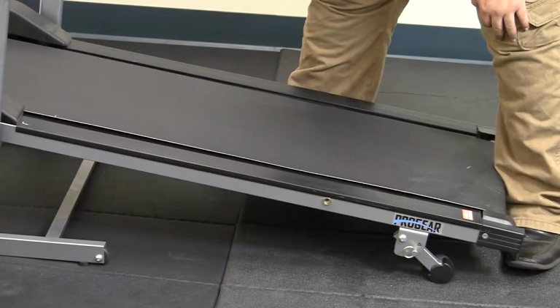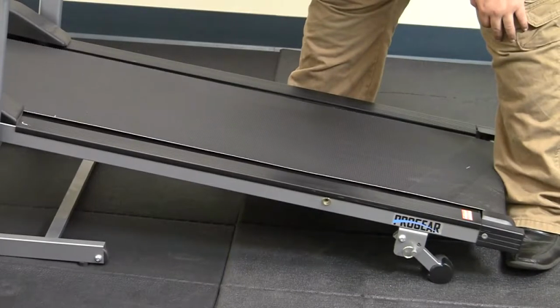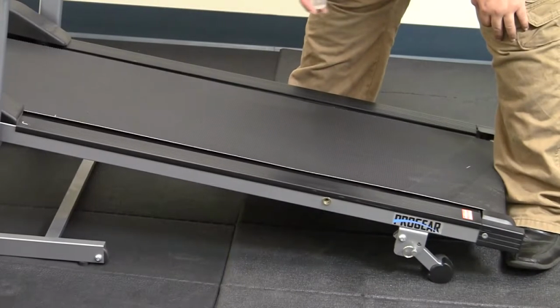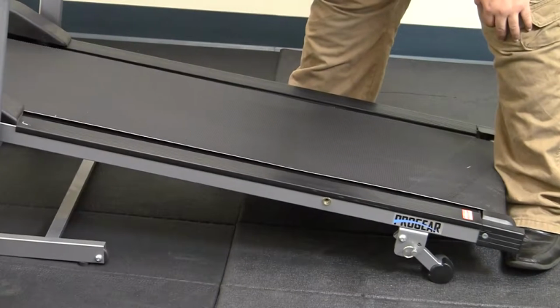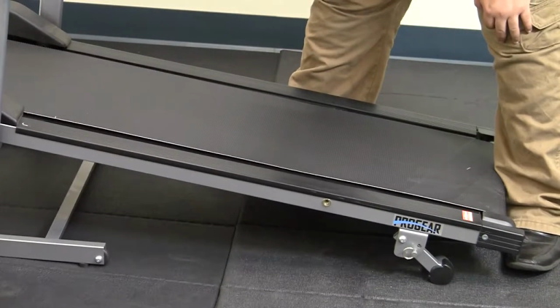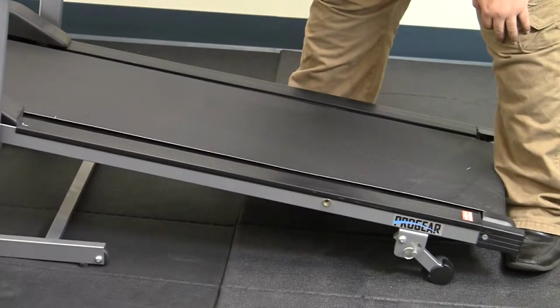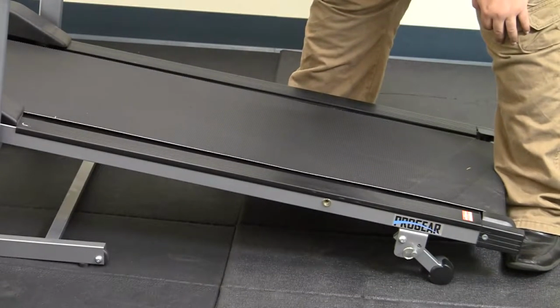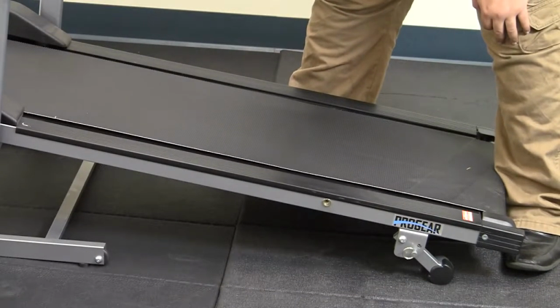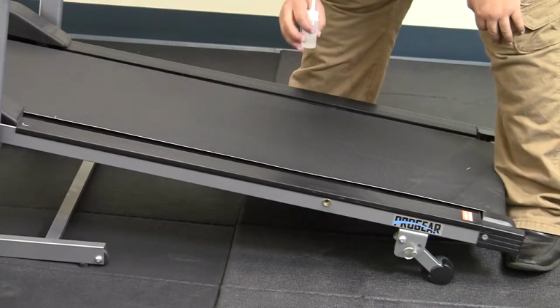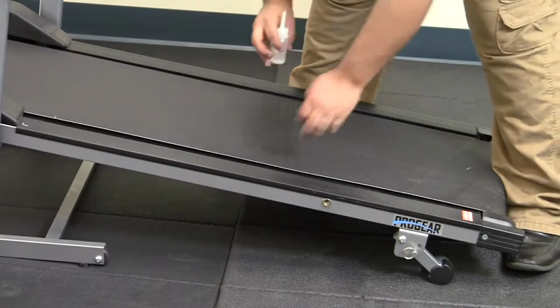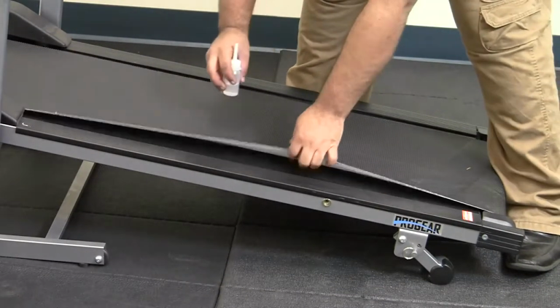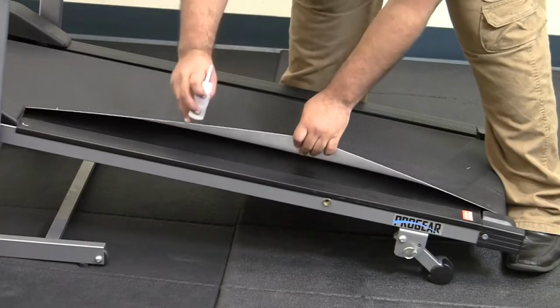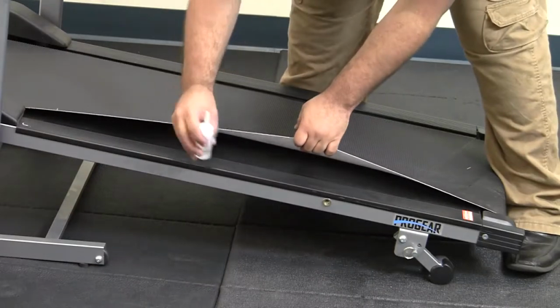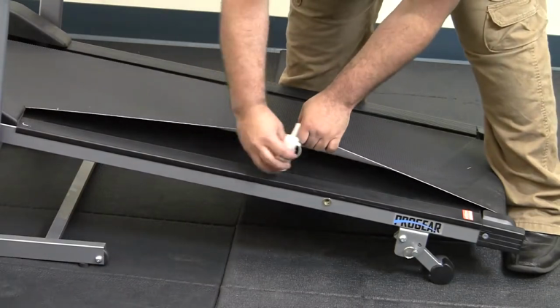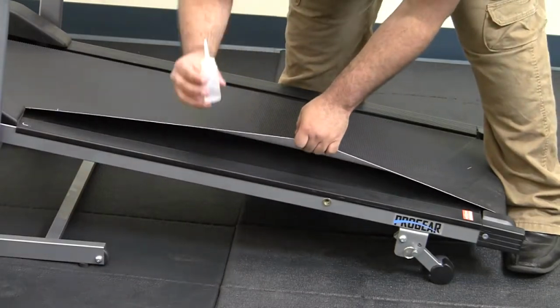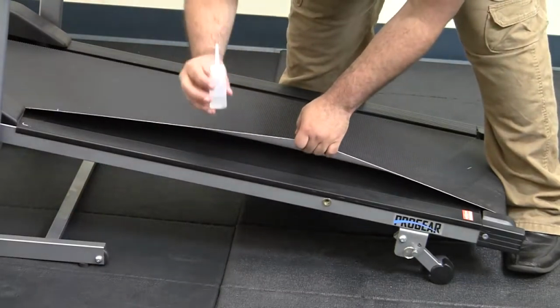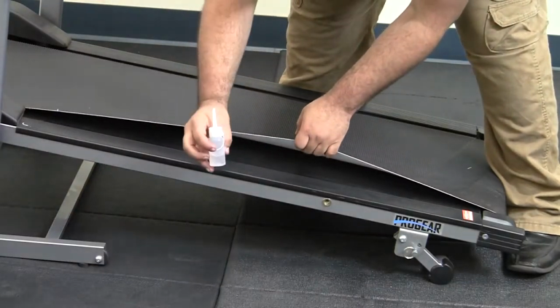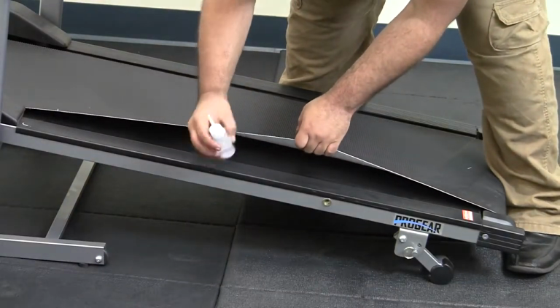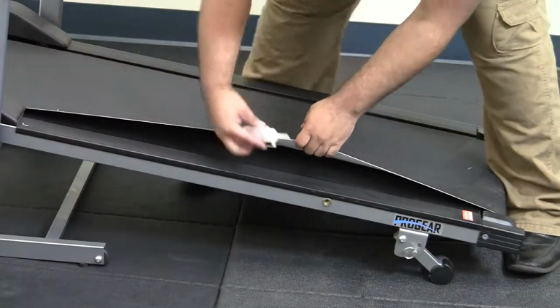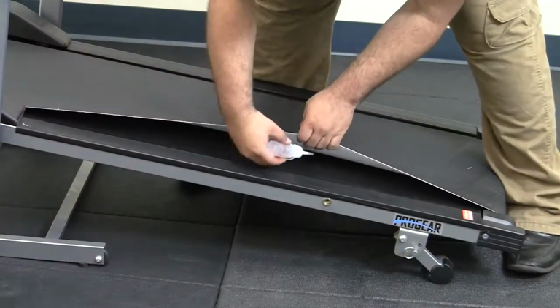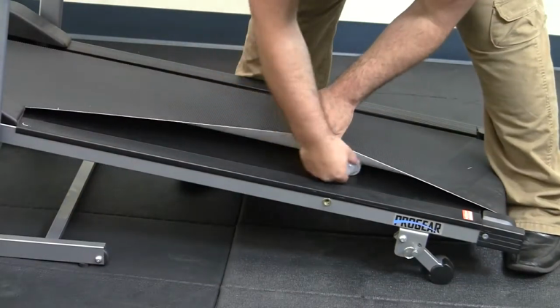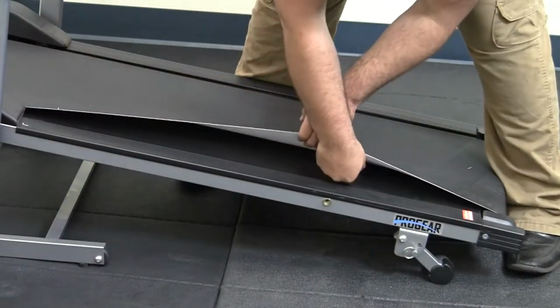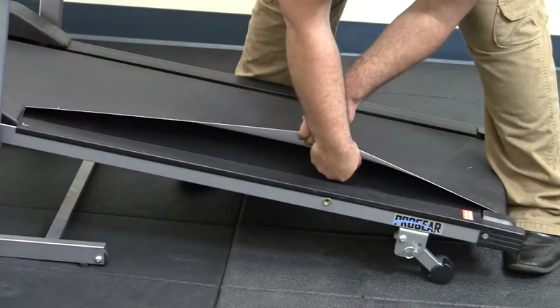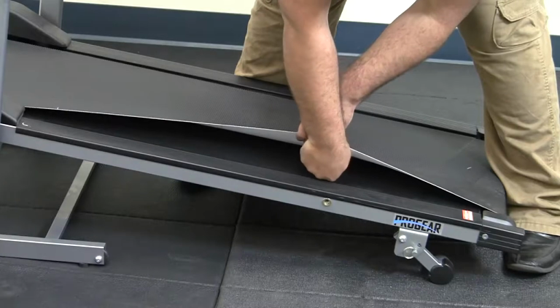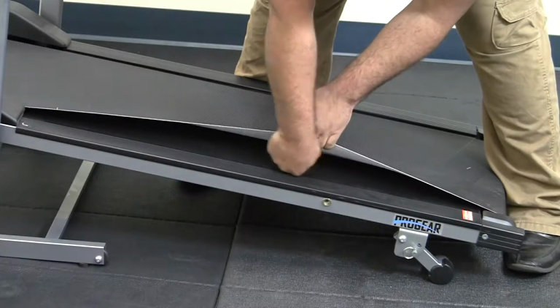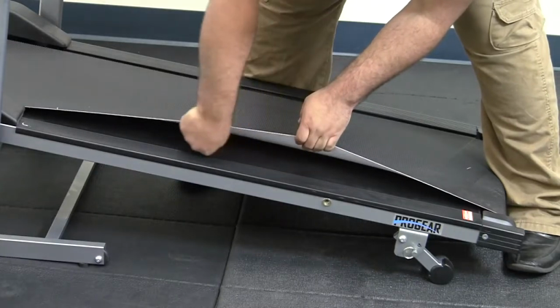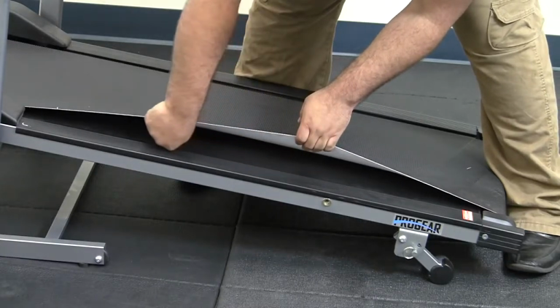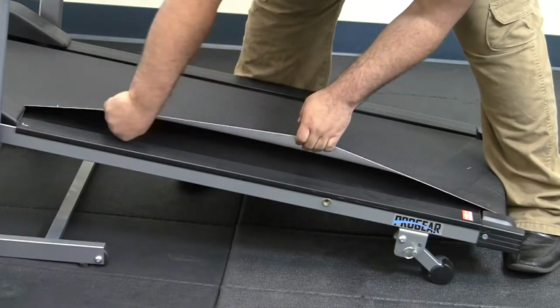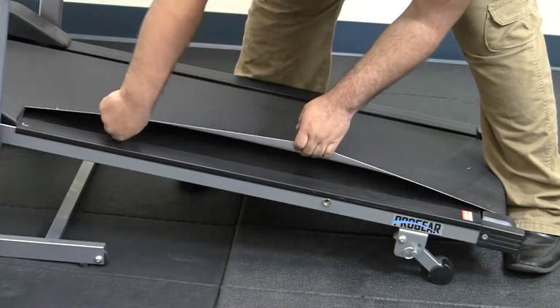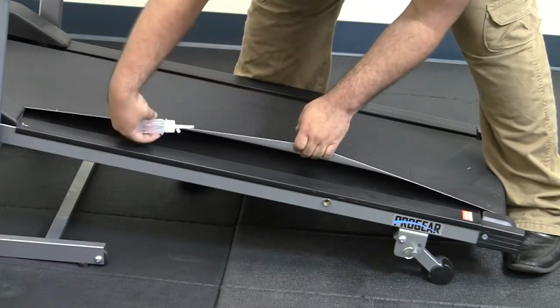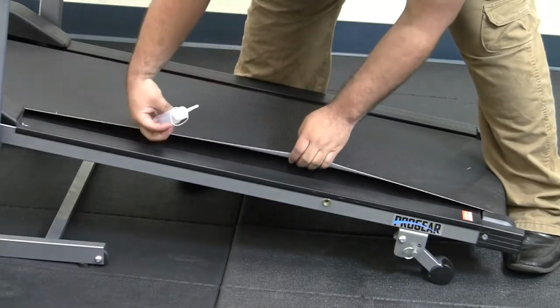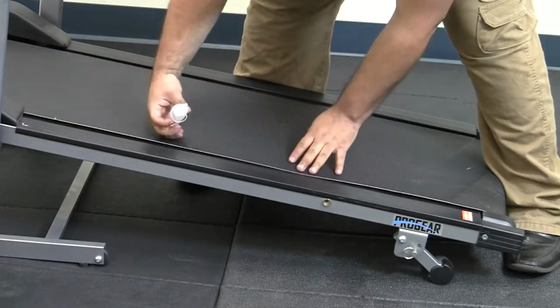In this video we will be showing you how to apply the silicone based lubricant to the bottom of the machine. First, get your silicone based lubricant and place it in the middle of the unit and spread it all the way up and evenly.